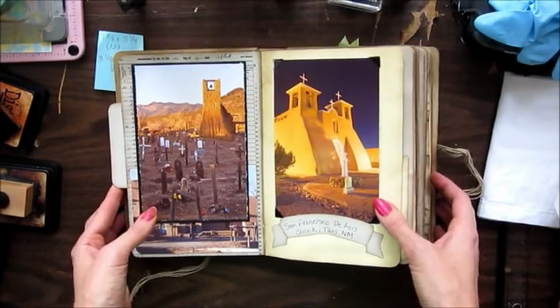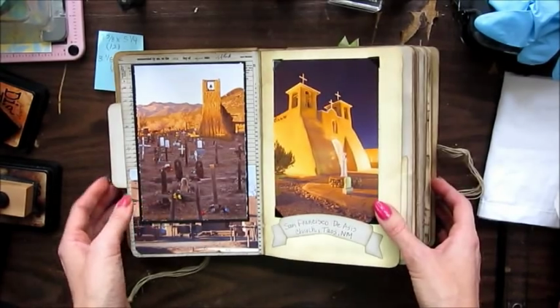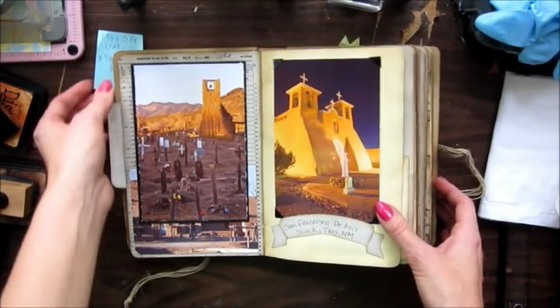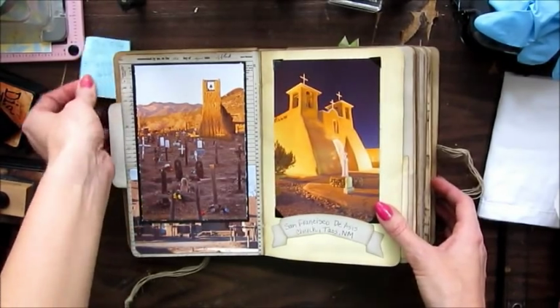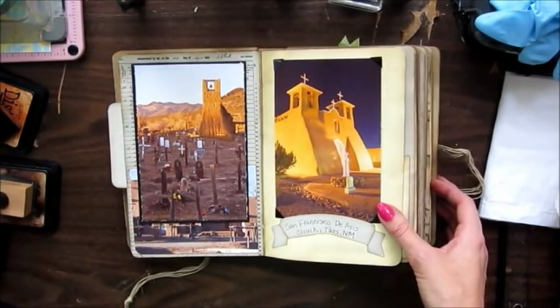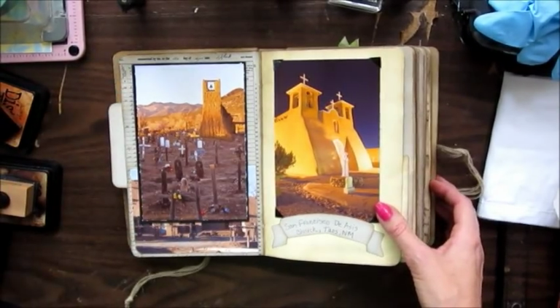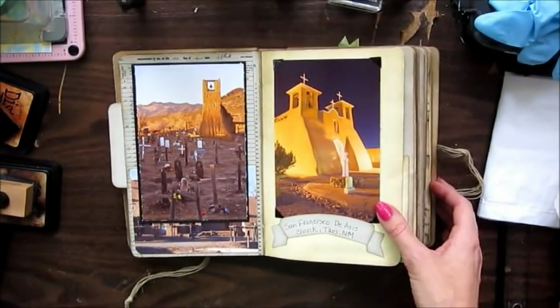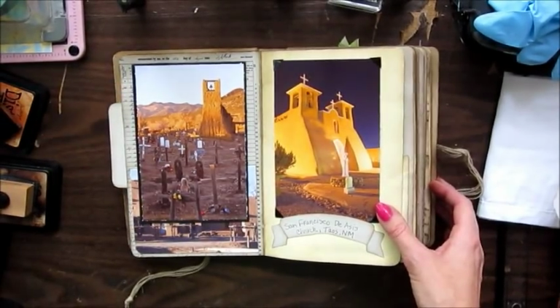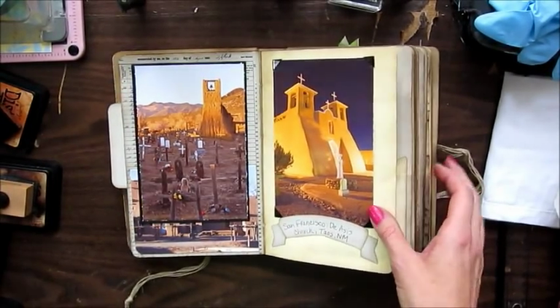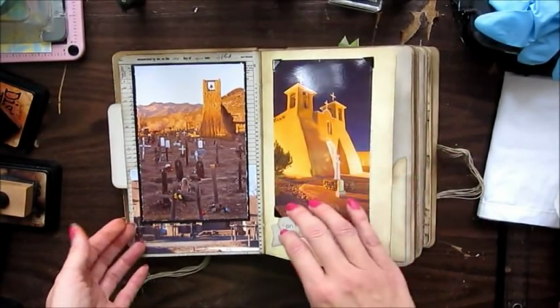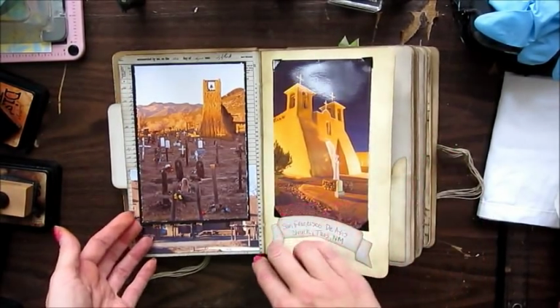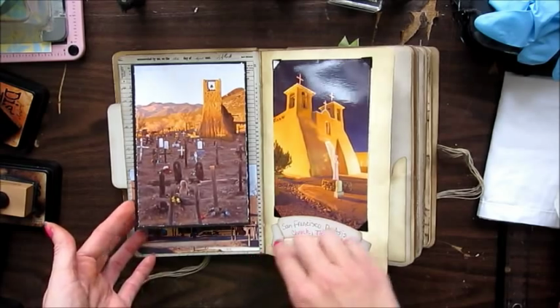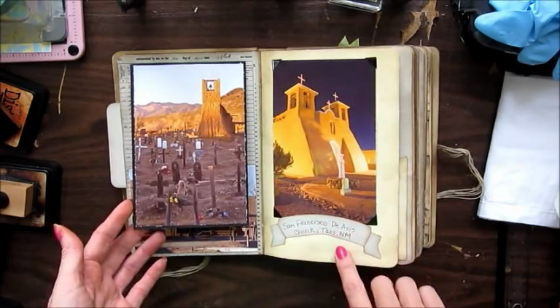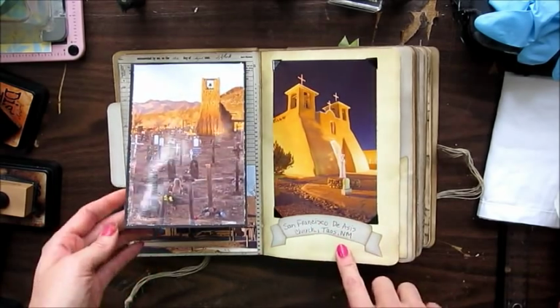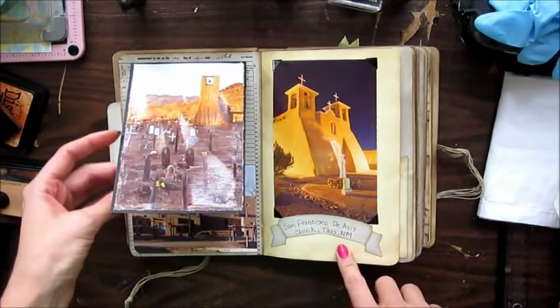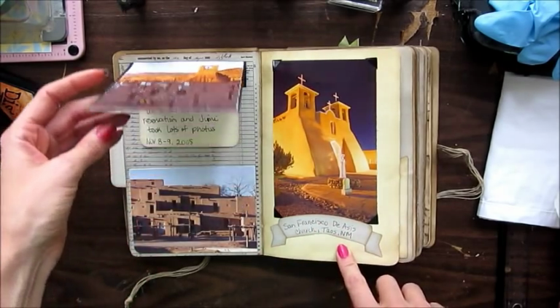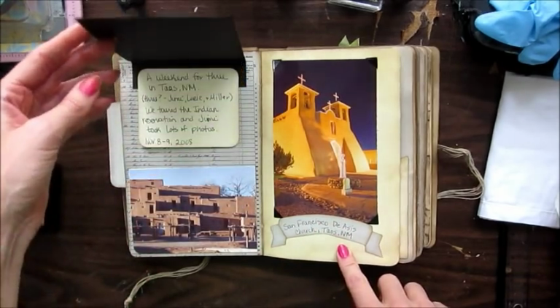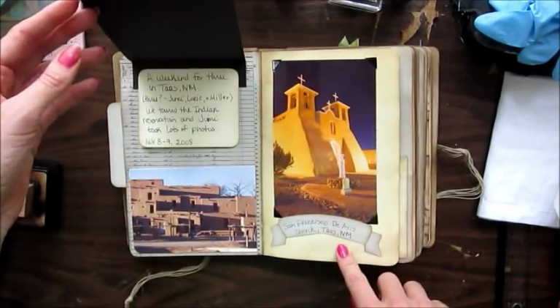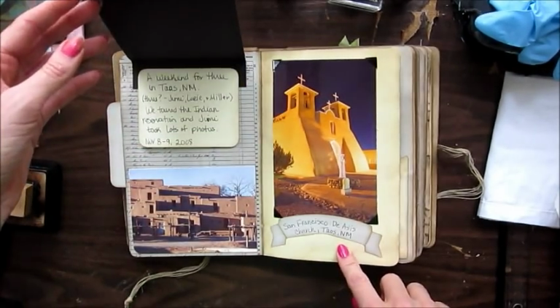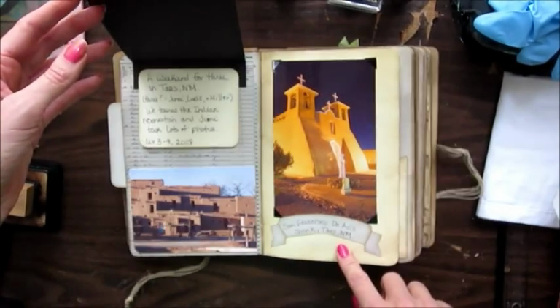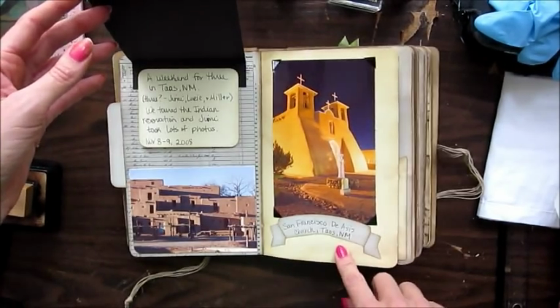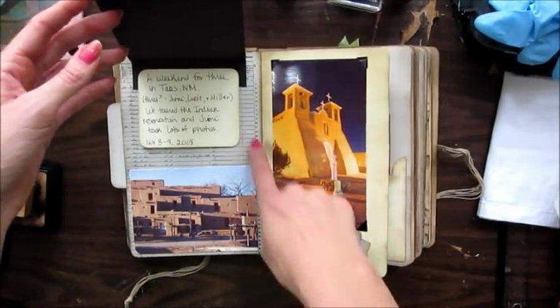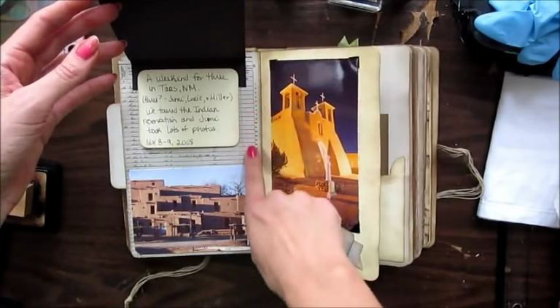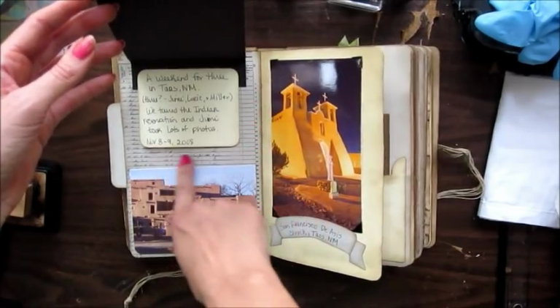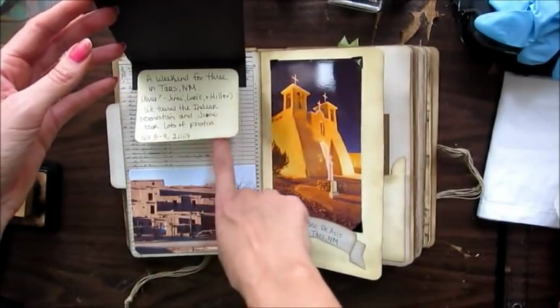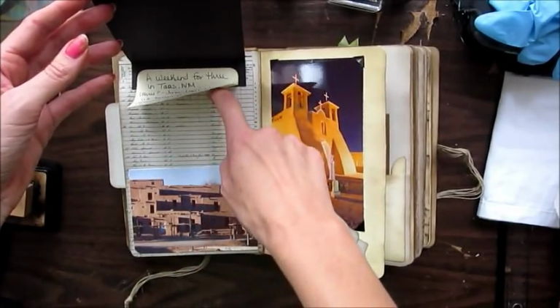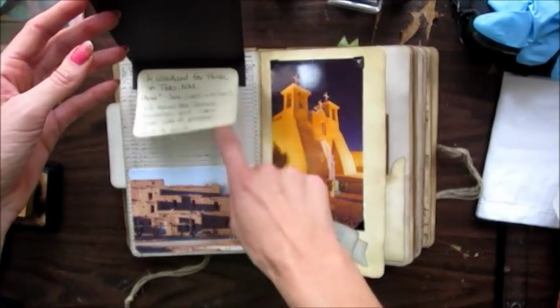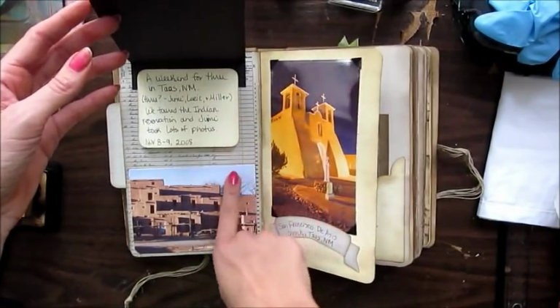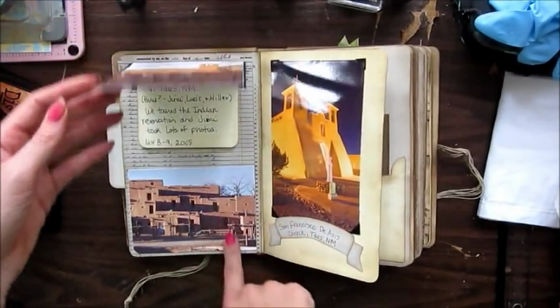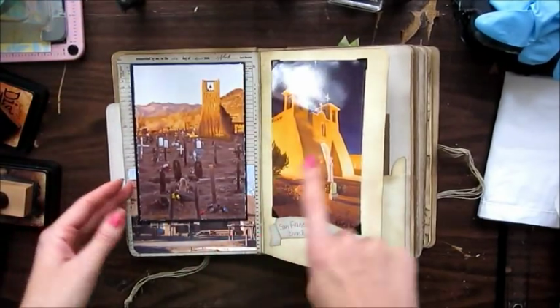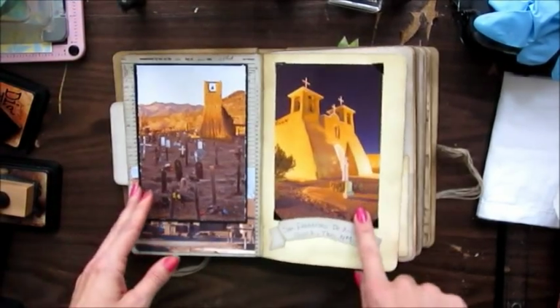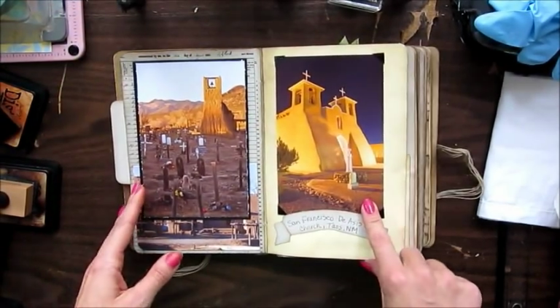My husband is an amateur photographer, so these are some pictures that he took when we went to Taos, New Mexico in 2008. Here's the census paper in the background again, and some pictures that he took.